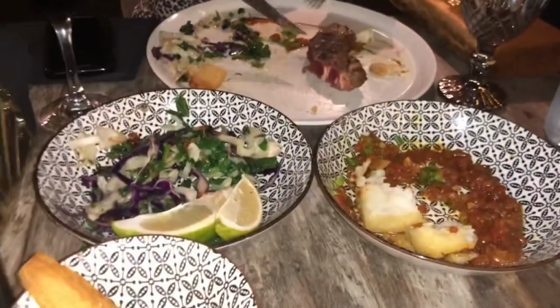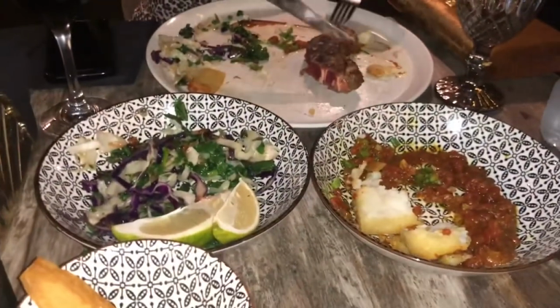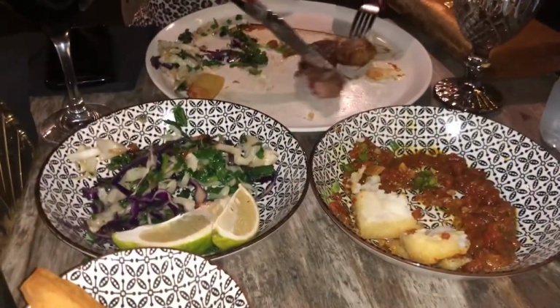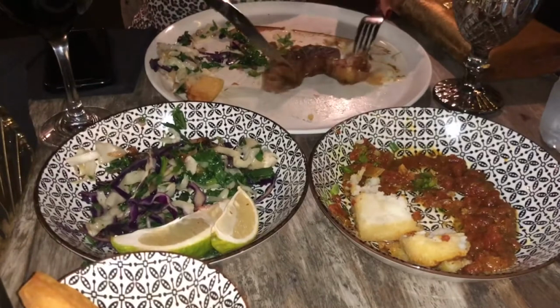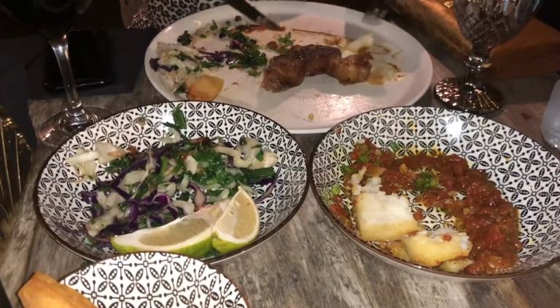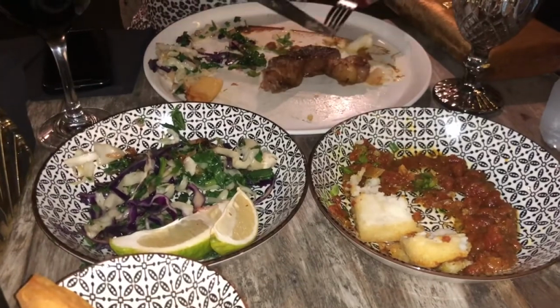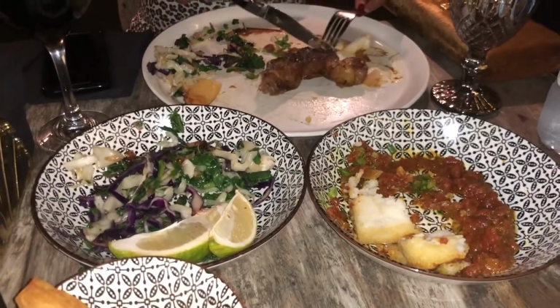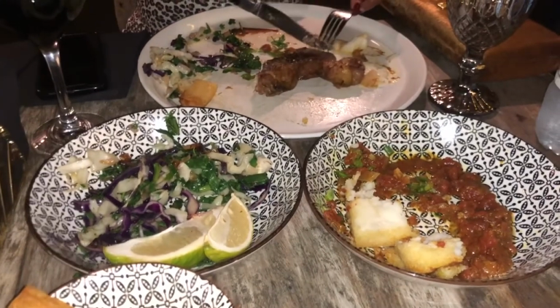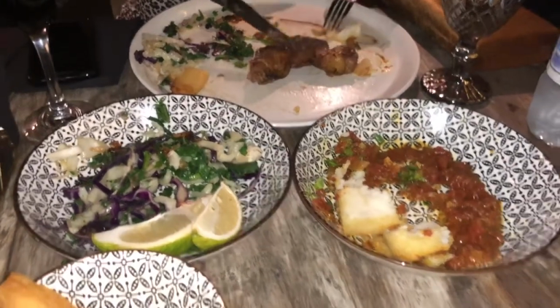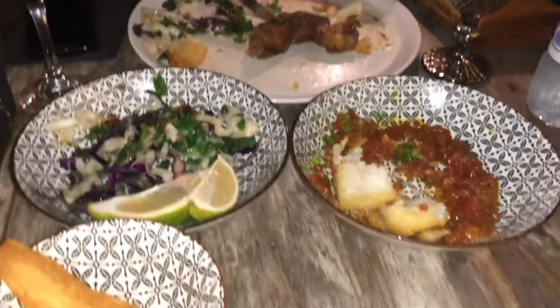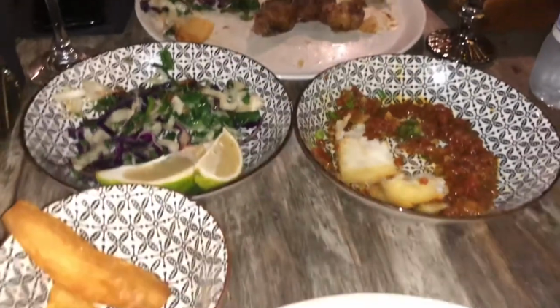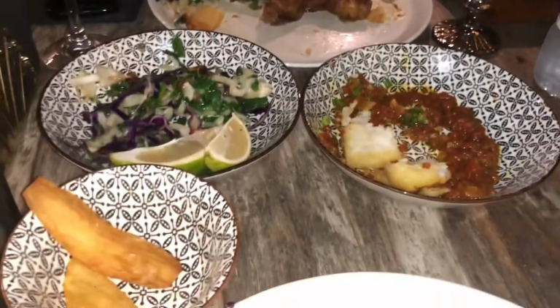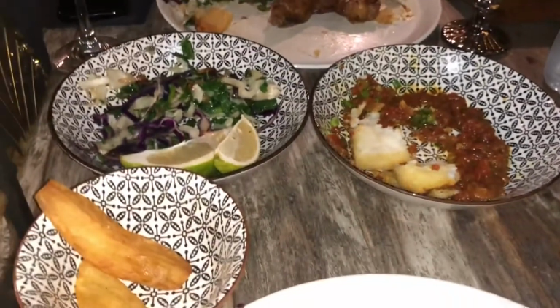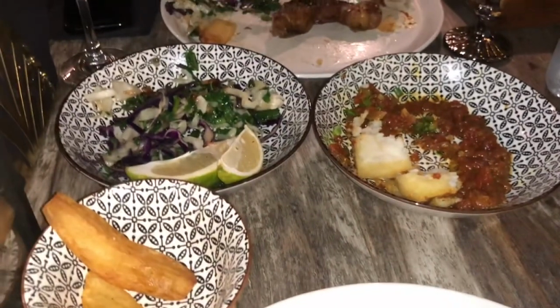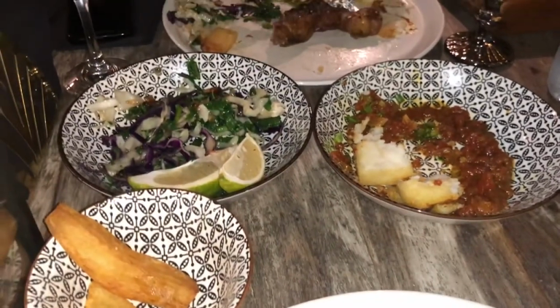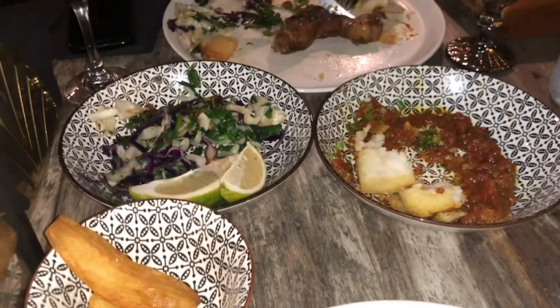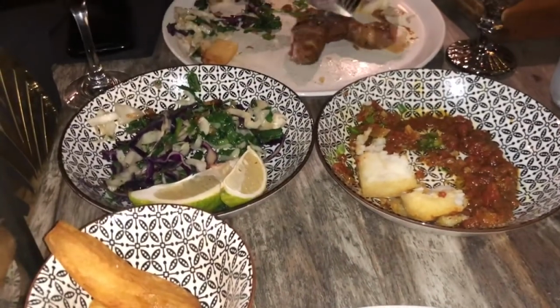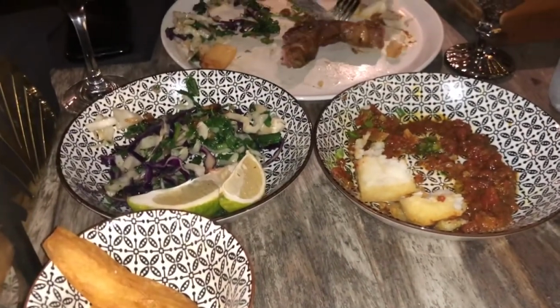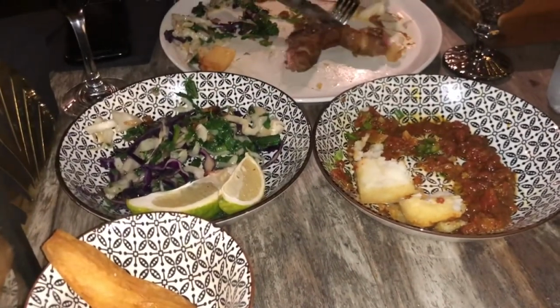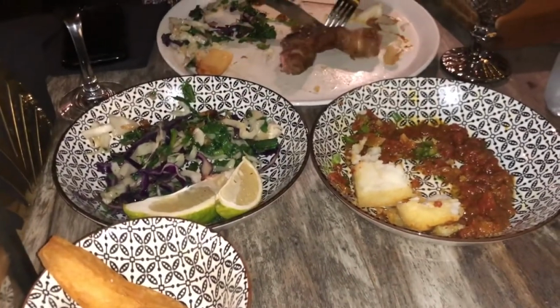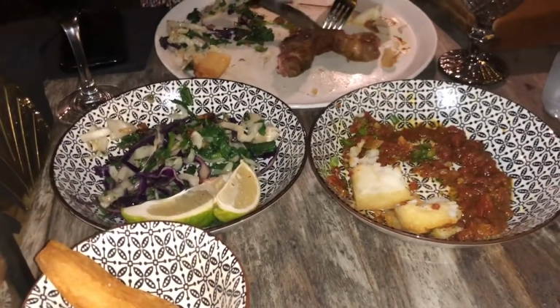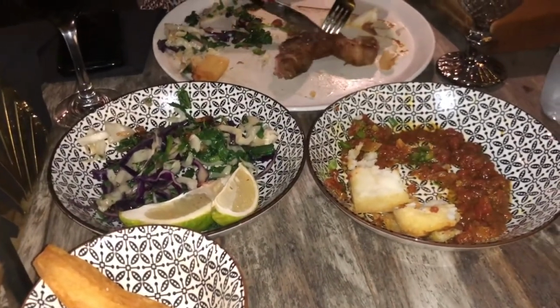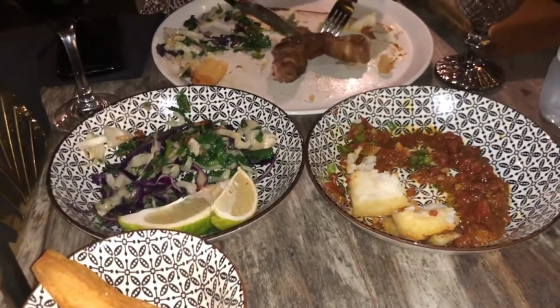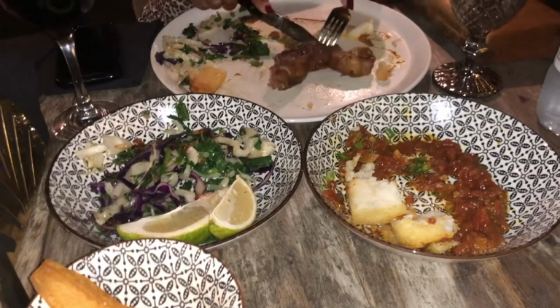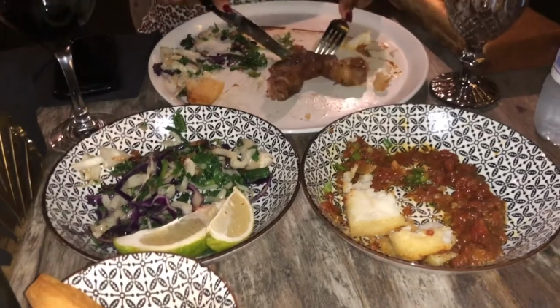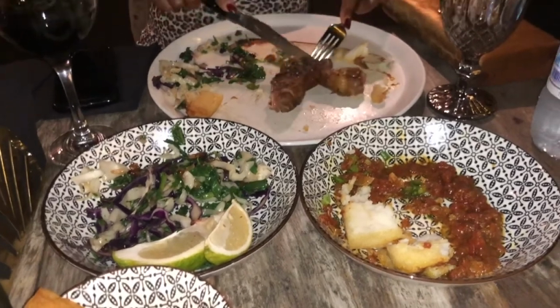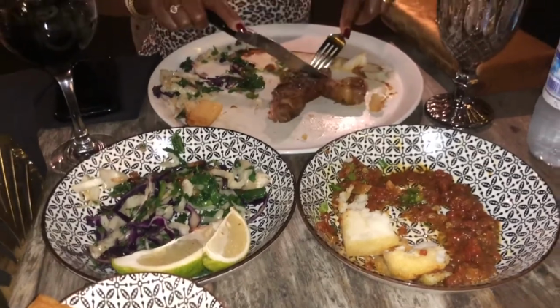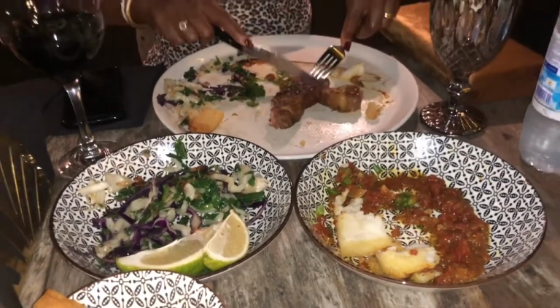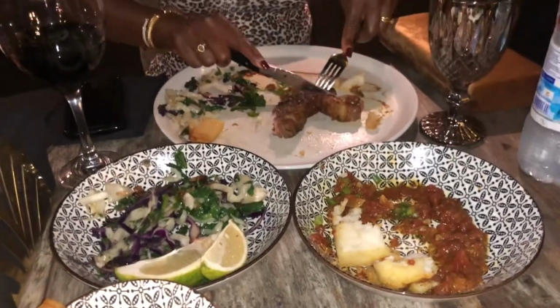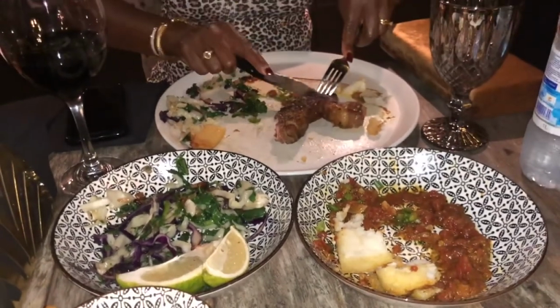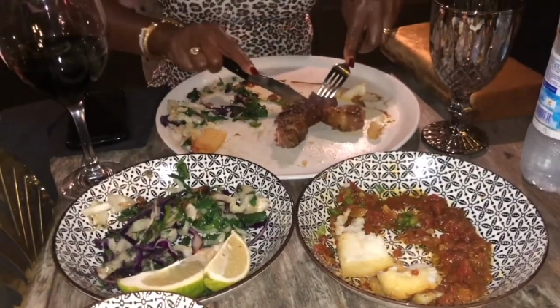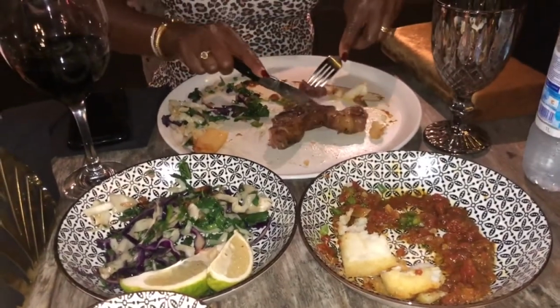People have come here and said it's a fantastic steak. It's definitely not a fantastic steak — this has been undercooked. I do honest reviews.